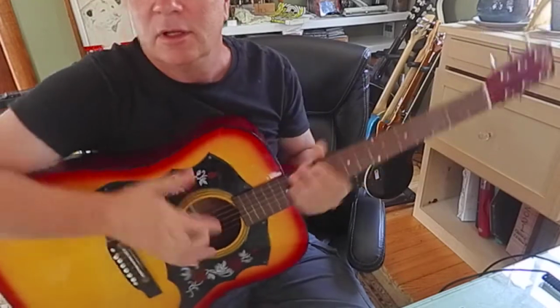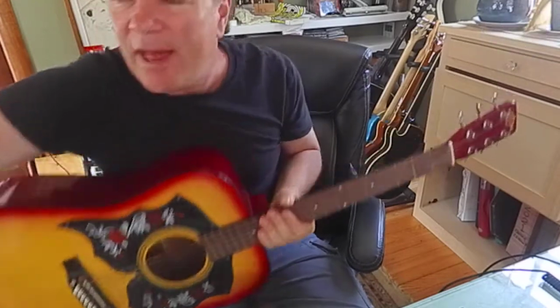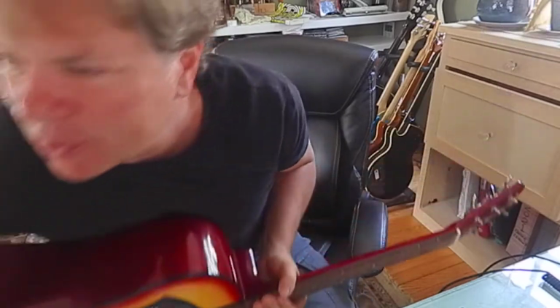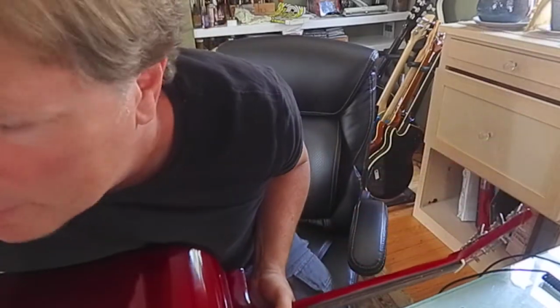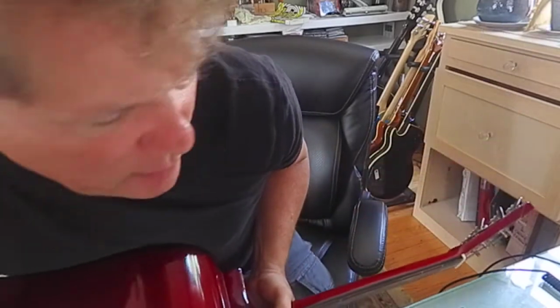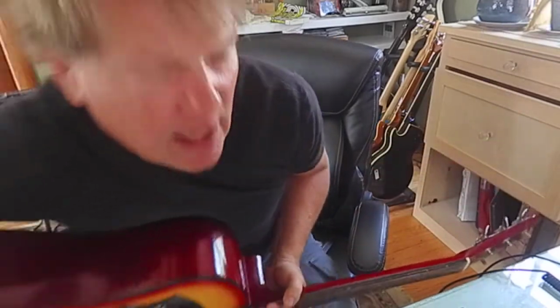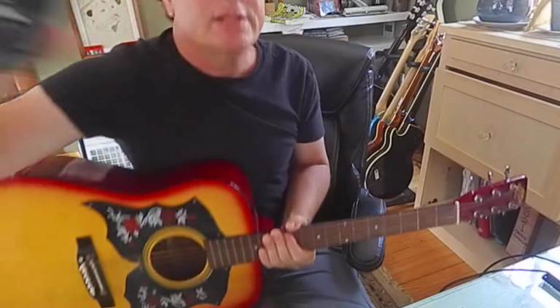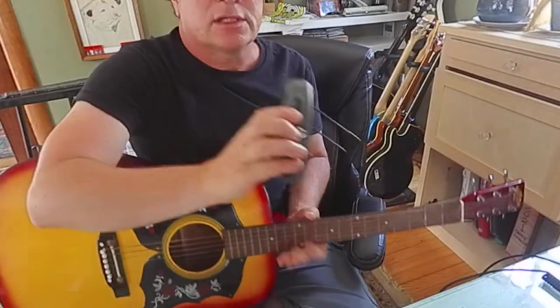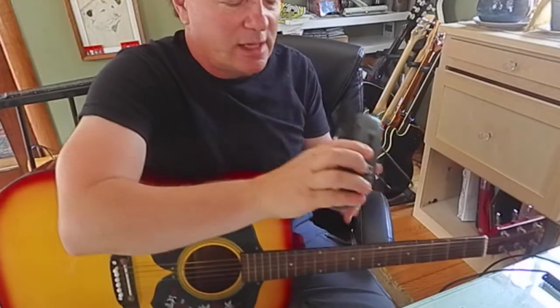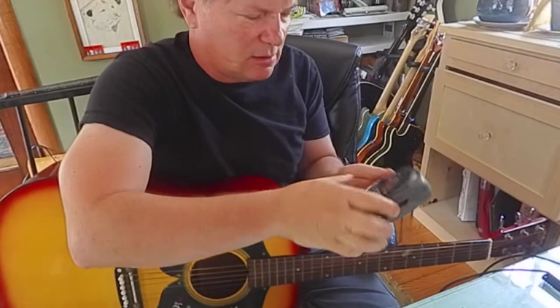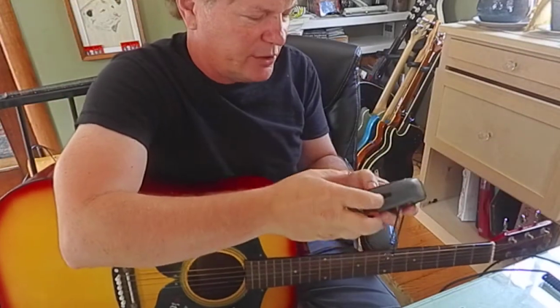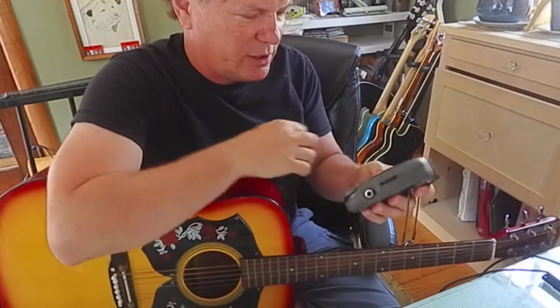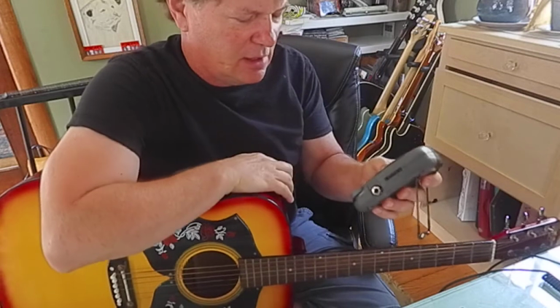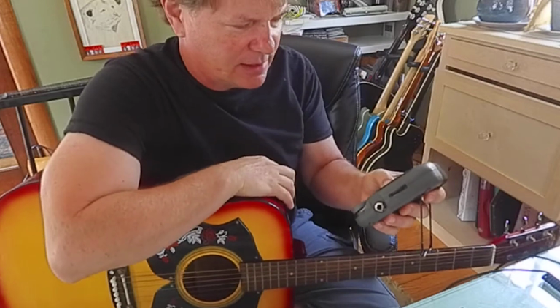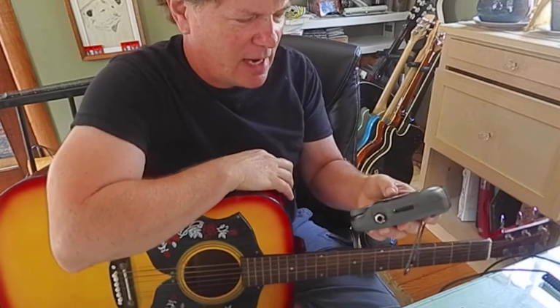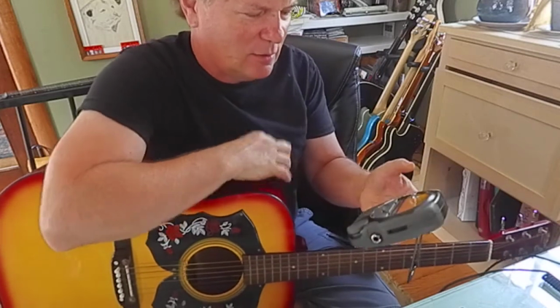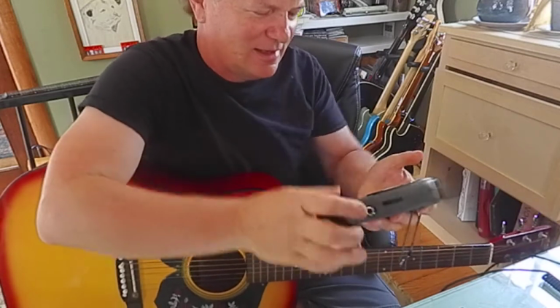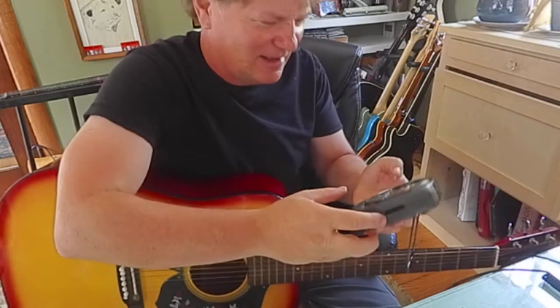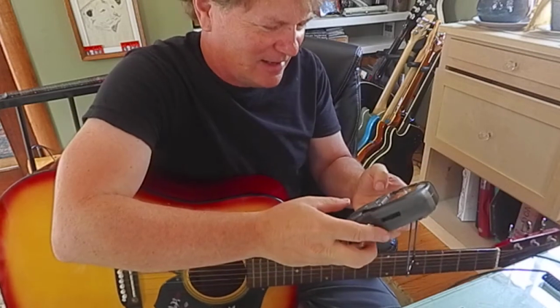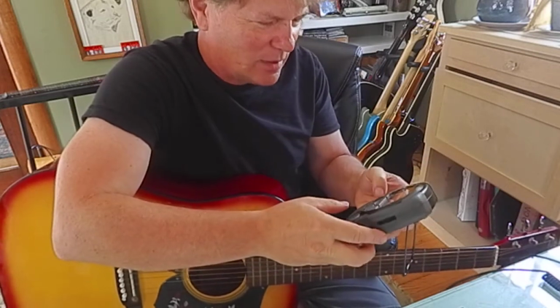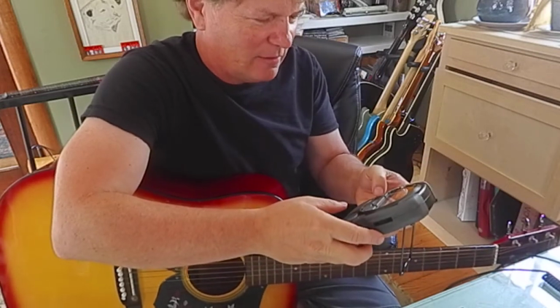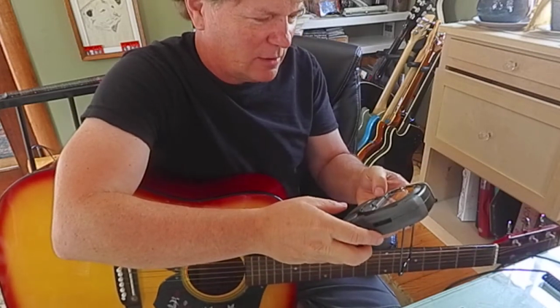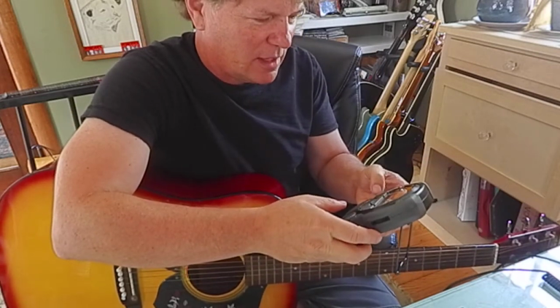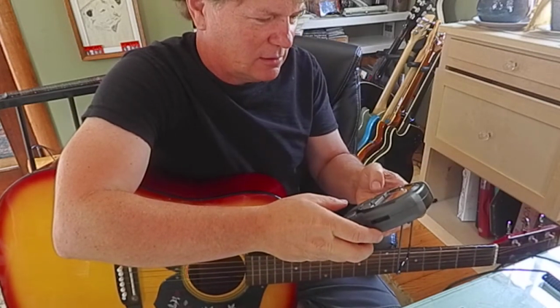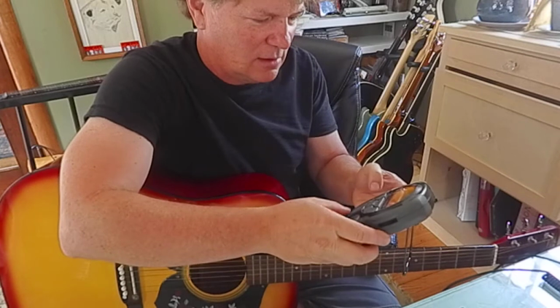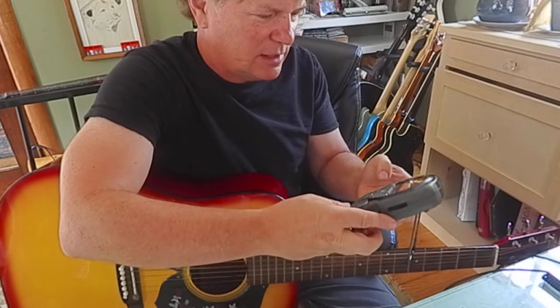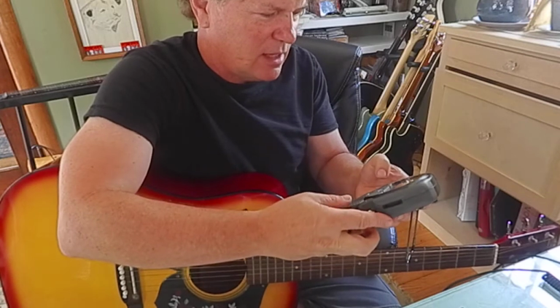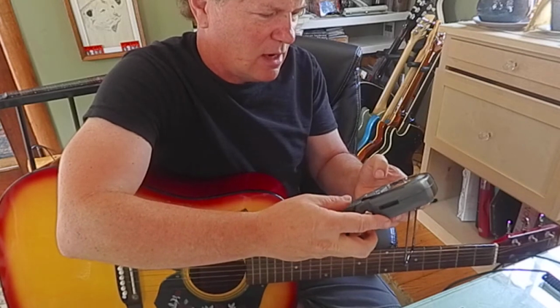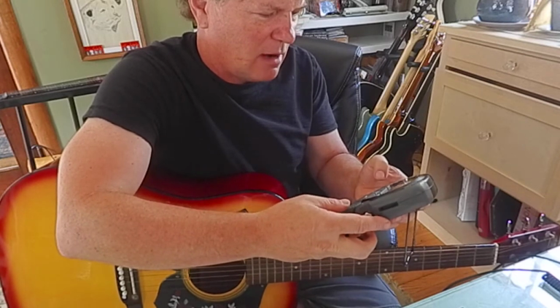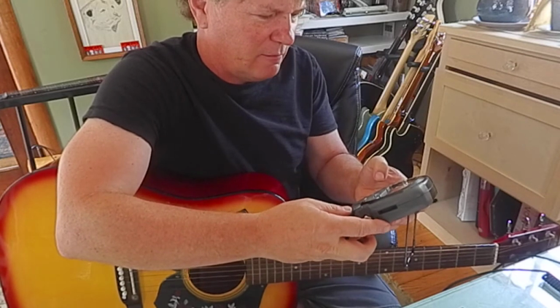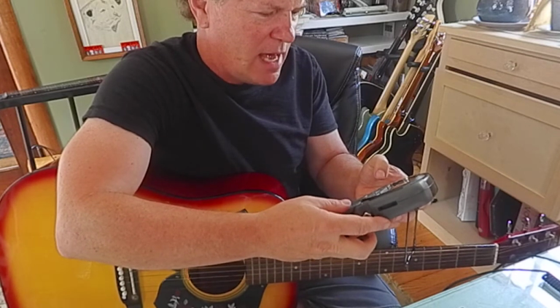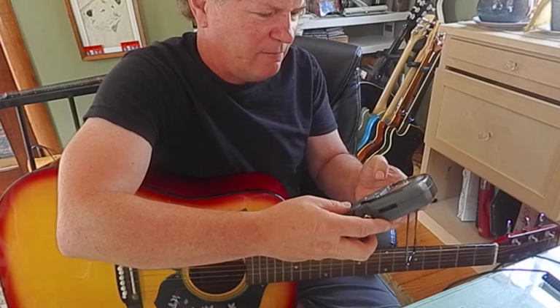Let's add the metronome. I realize this guitar sounds very trashy — that's what I'm having fun with. Let's take it down to about 50.